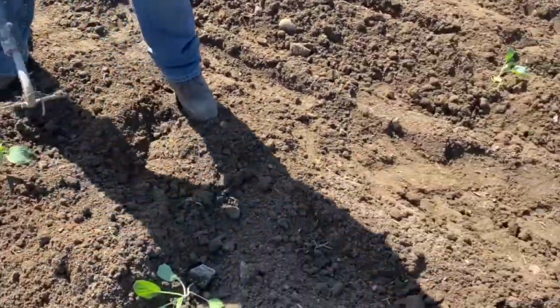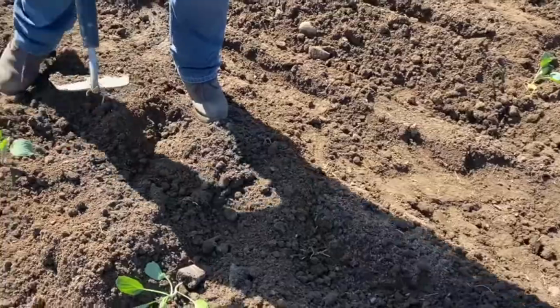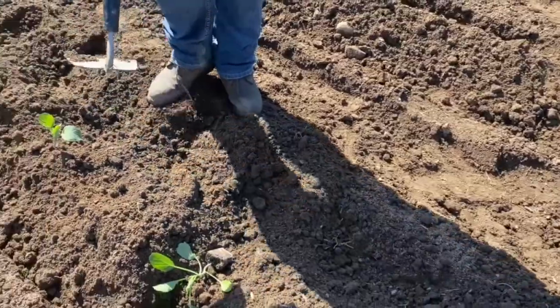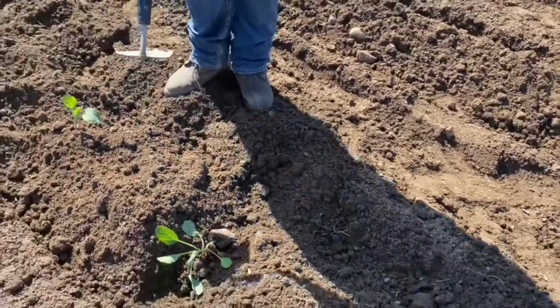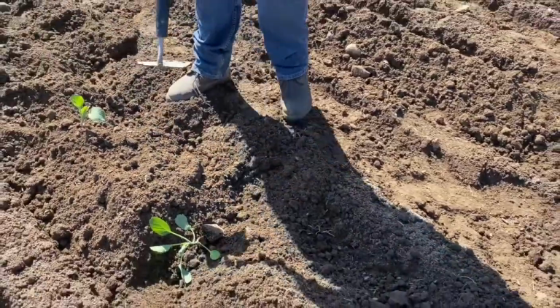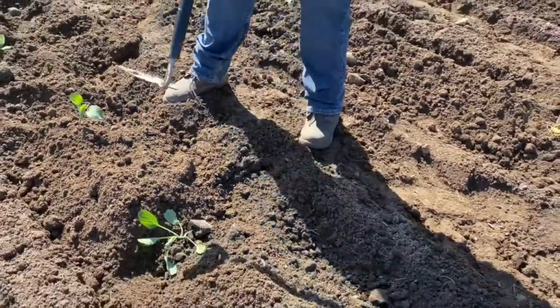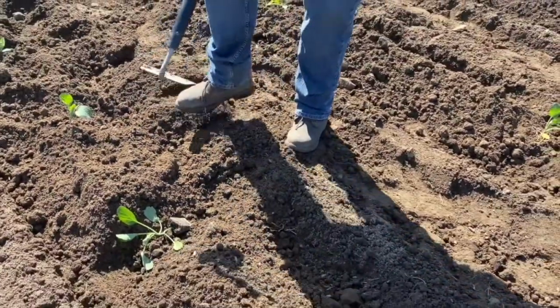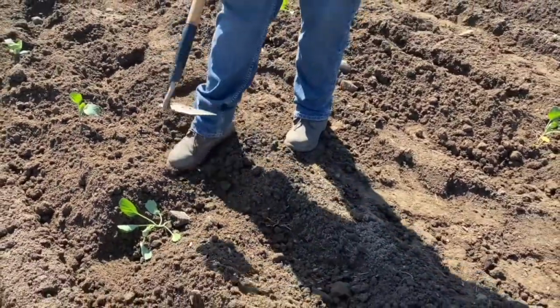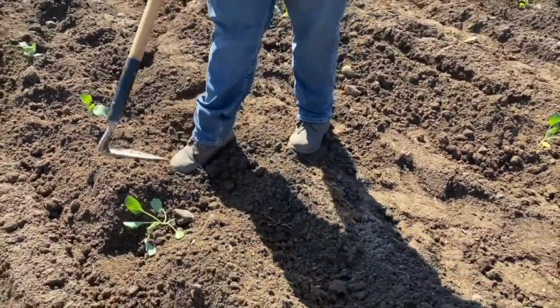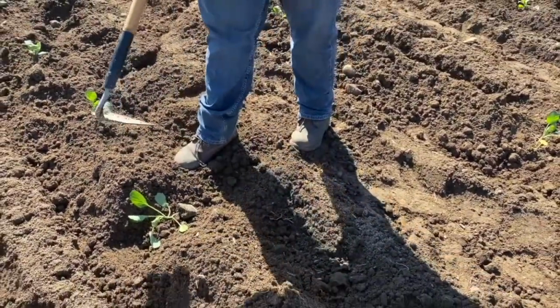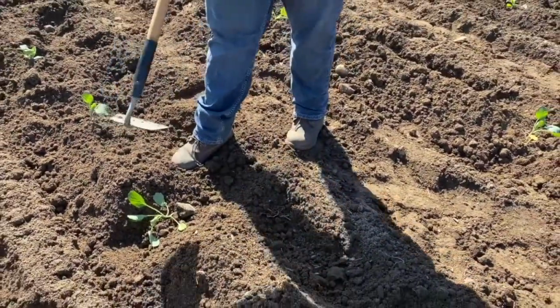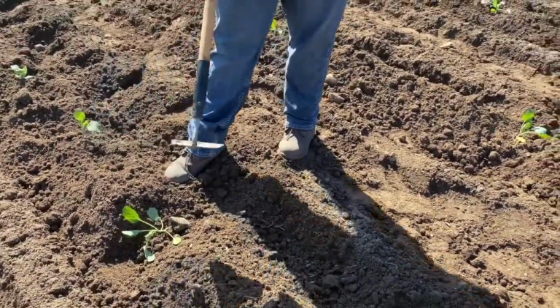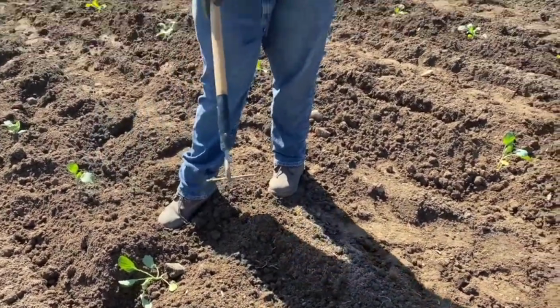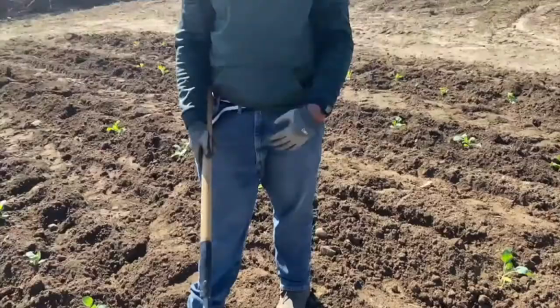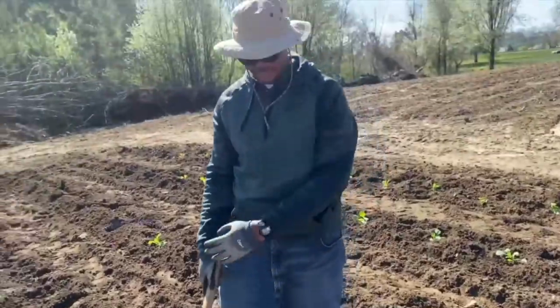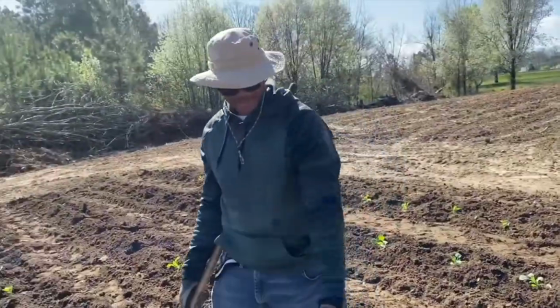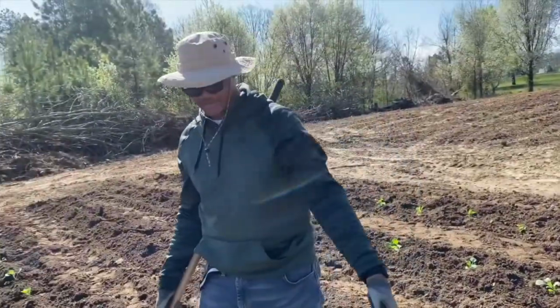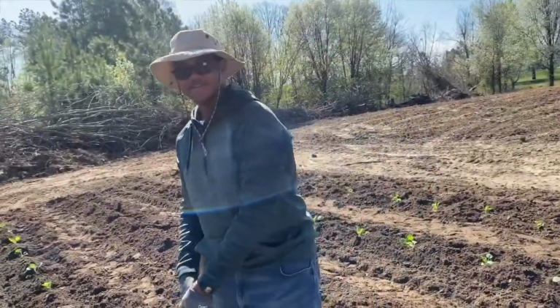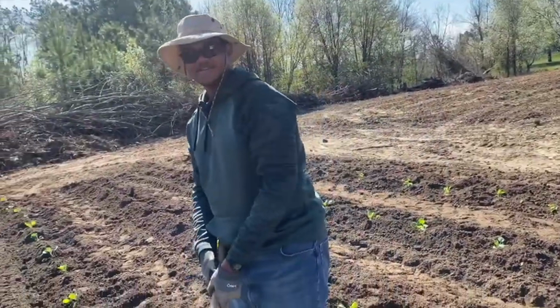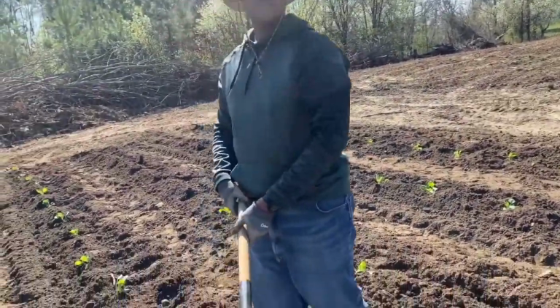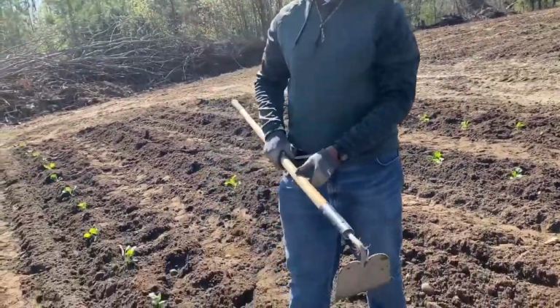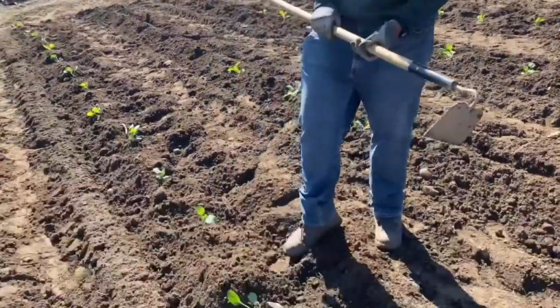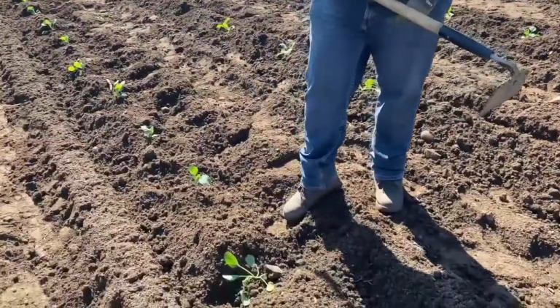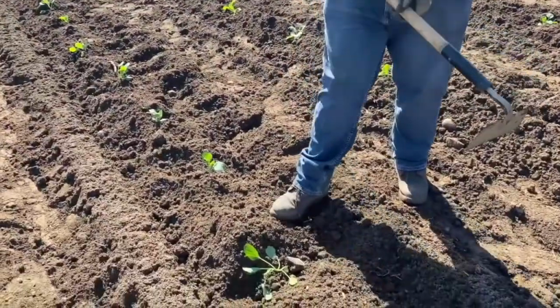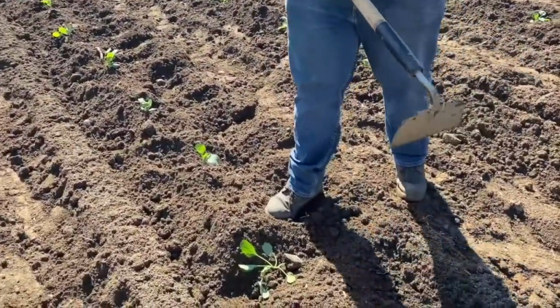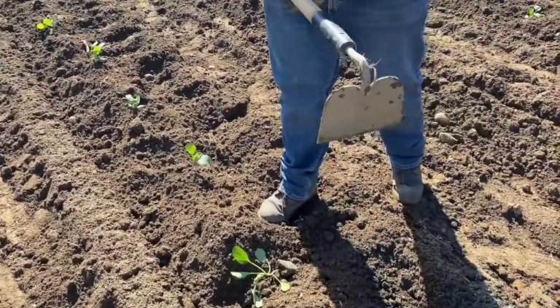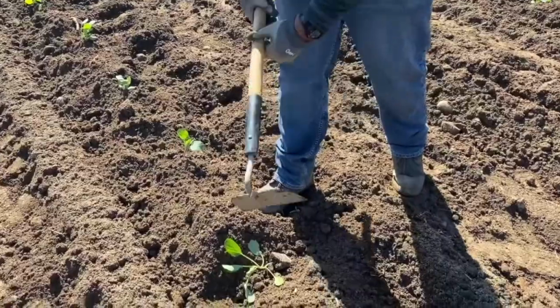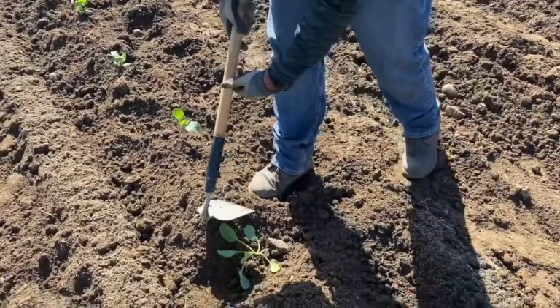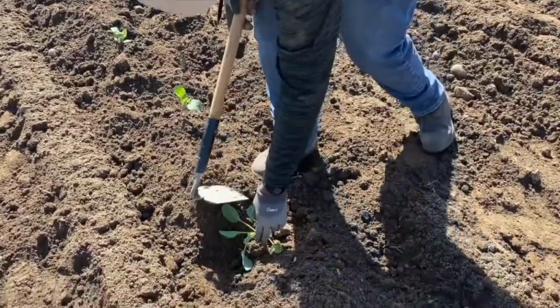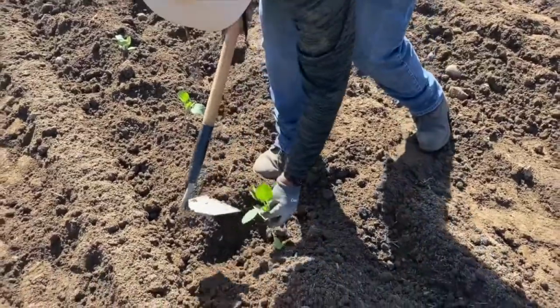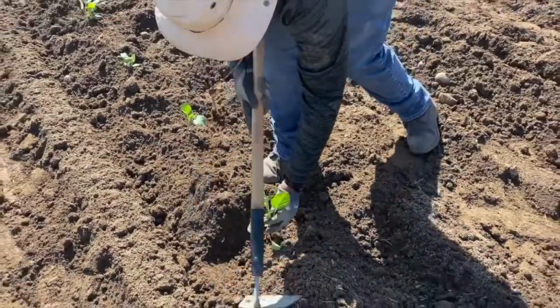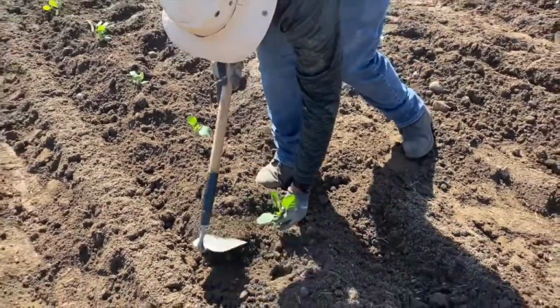They're just putting them in where it's supposed to go. You got like two teams — got the diggers and then you come back and plant them. Let's try to keep things more efficient. Yeah, I got a little of a formation going on.